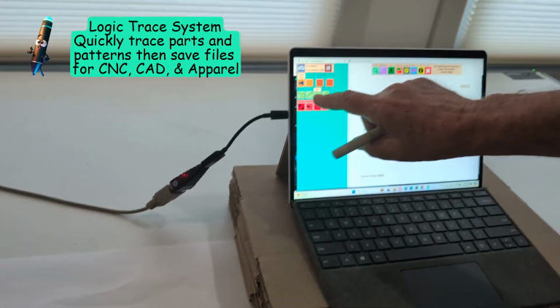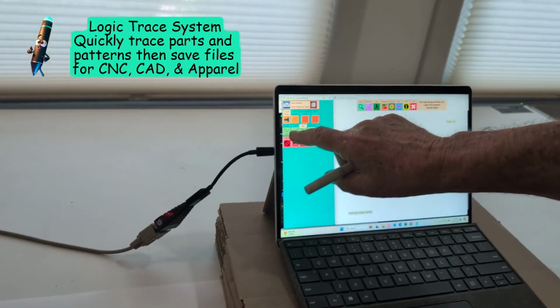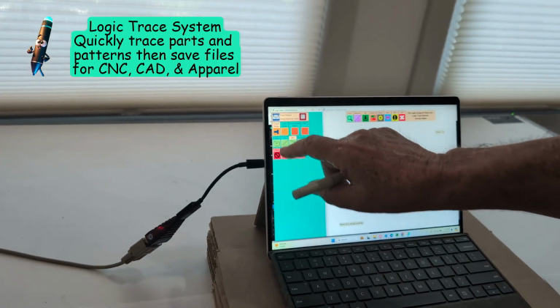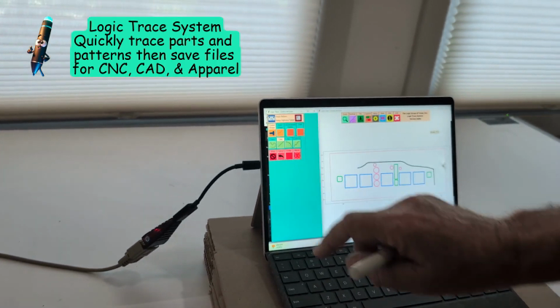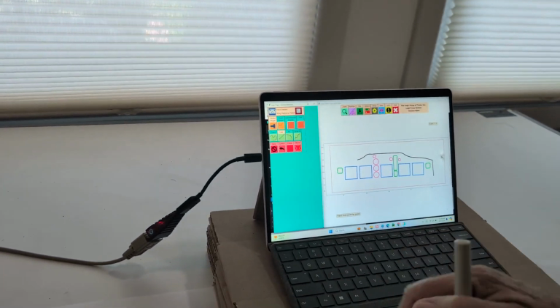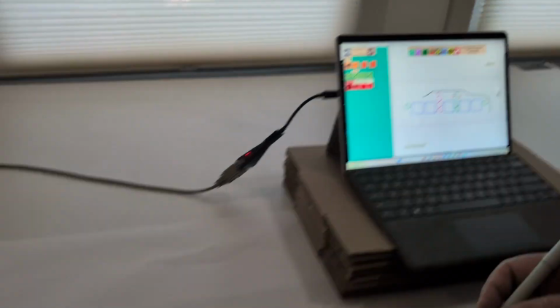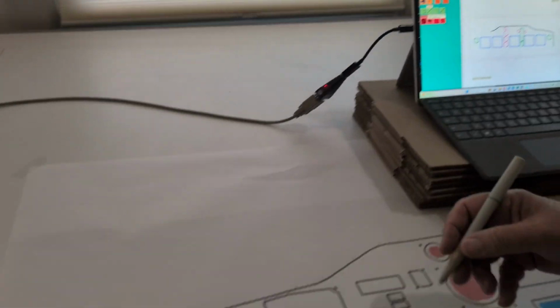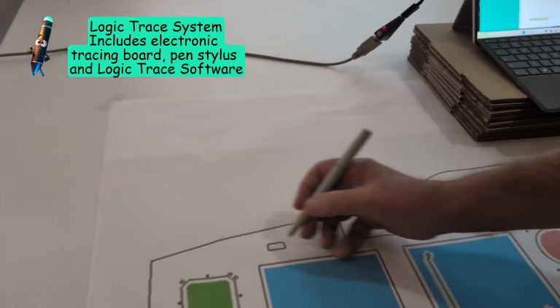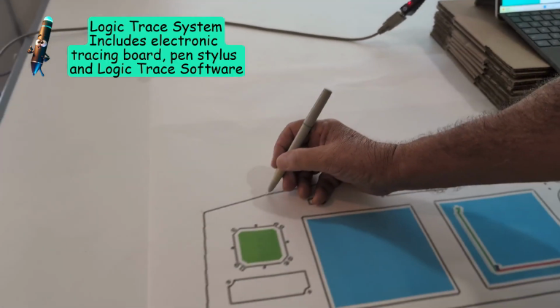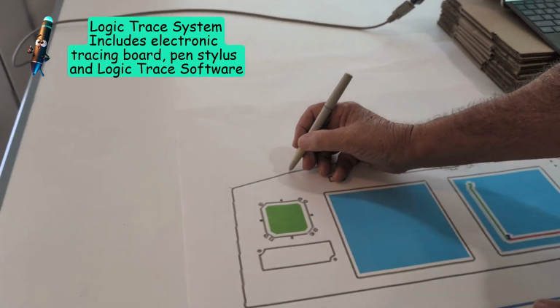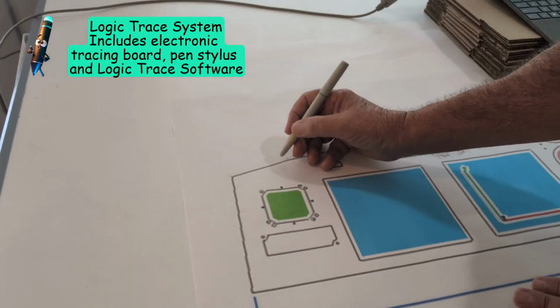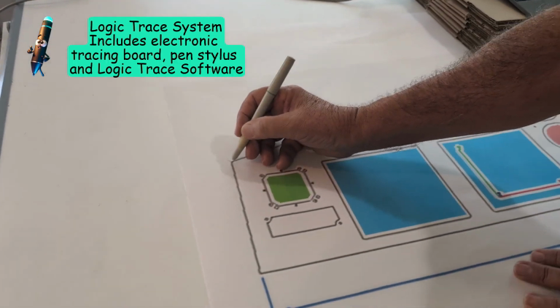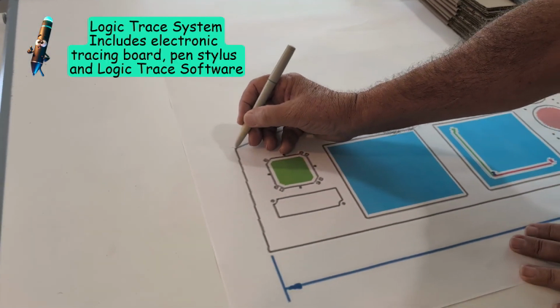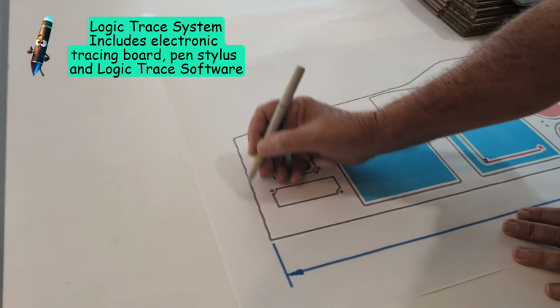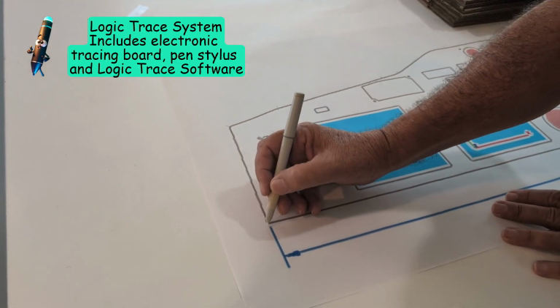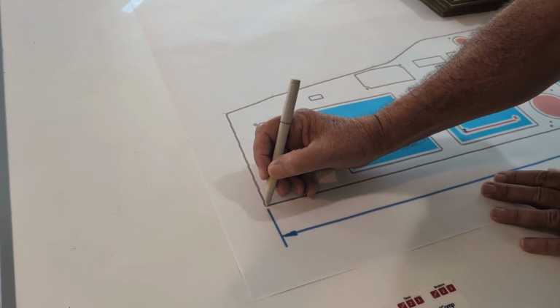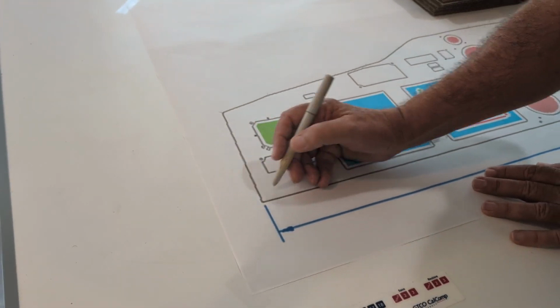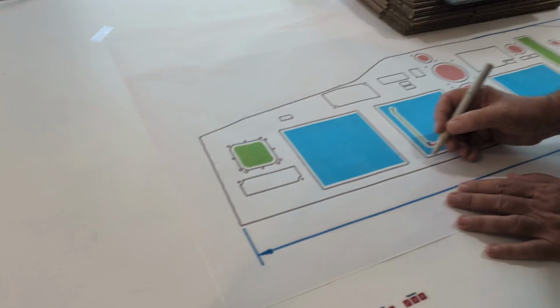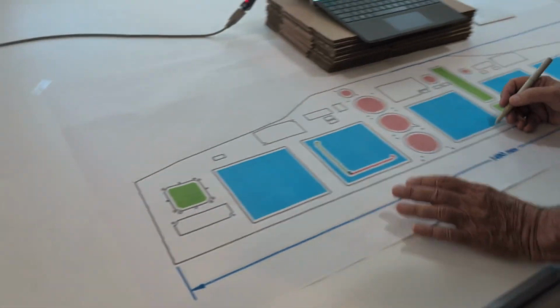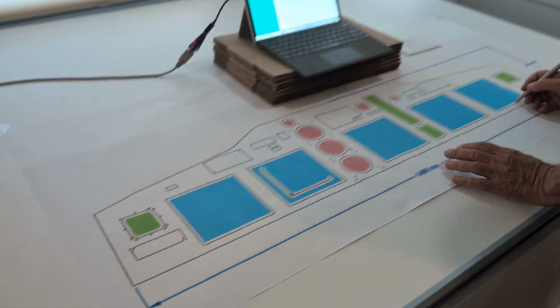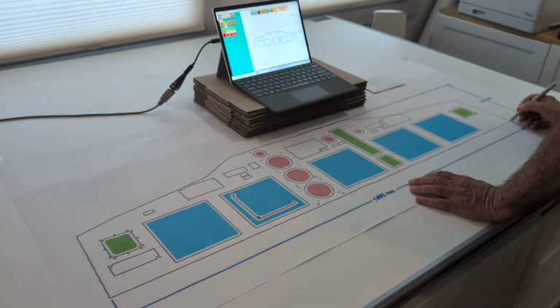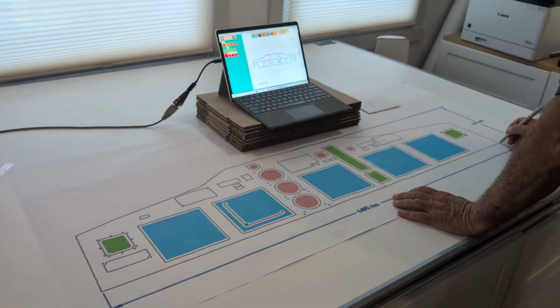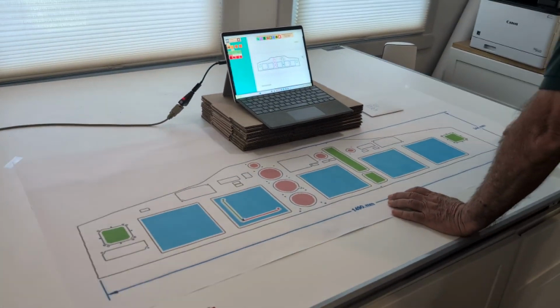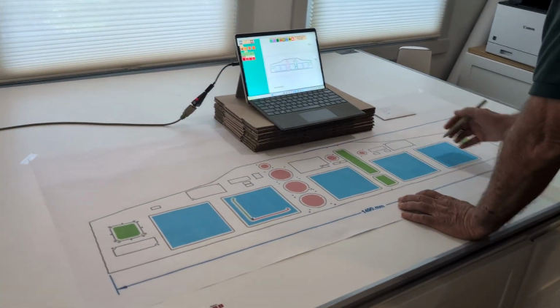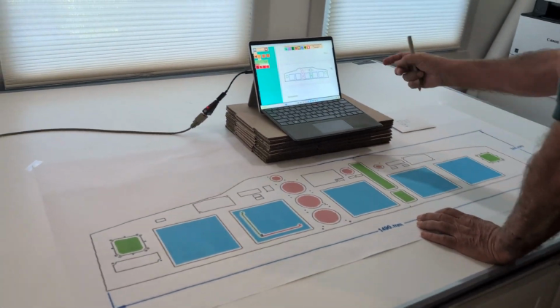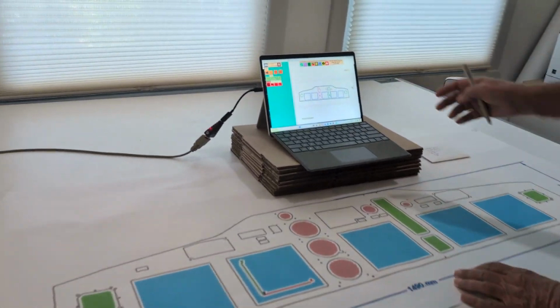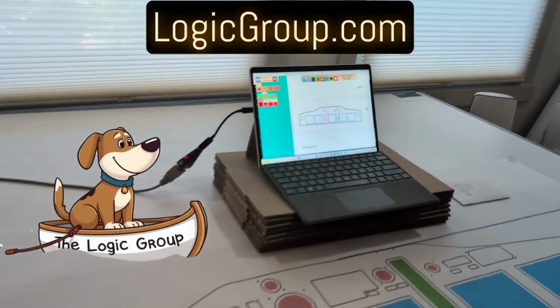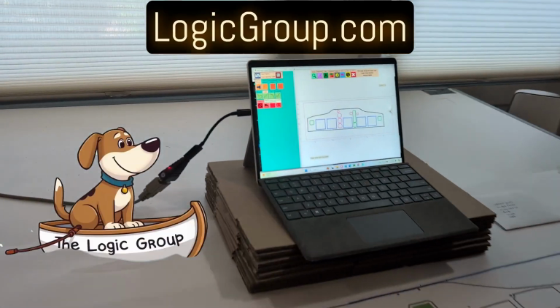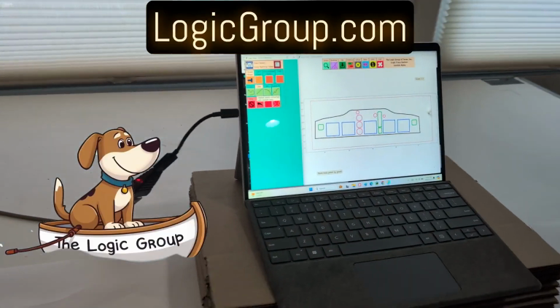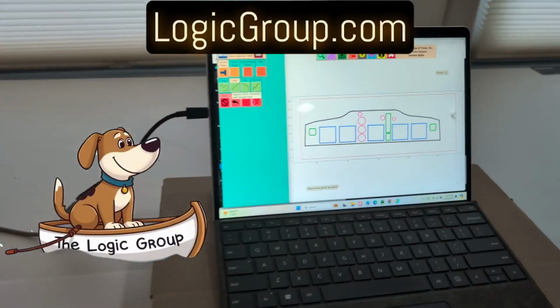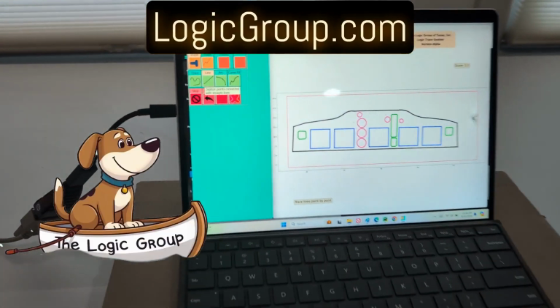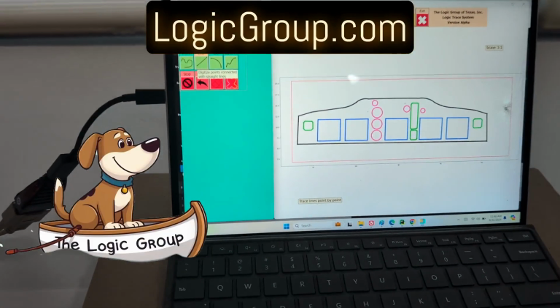I simply place the pattern on the board and trace it out with the pen stylus. I can do lines, arcs, and freehand drawings, and in a matter of minutes I will have a great file for cutting. Let's save the file and cut it.